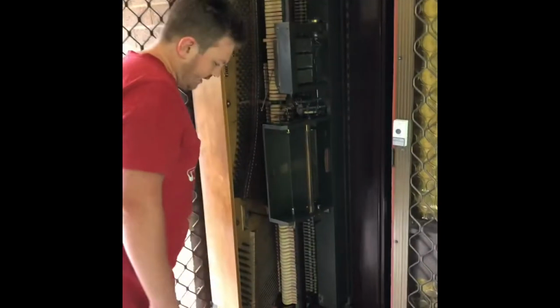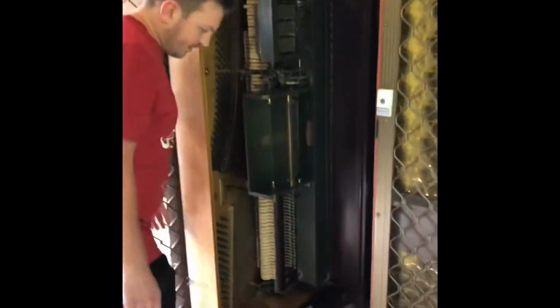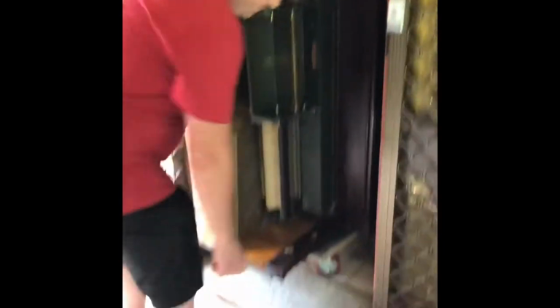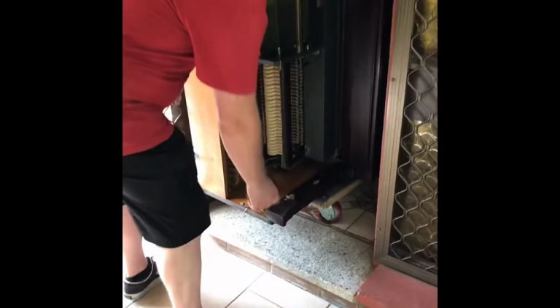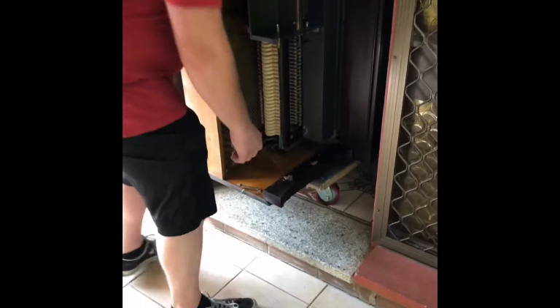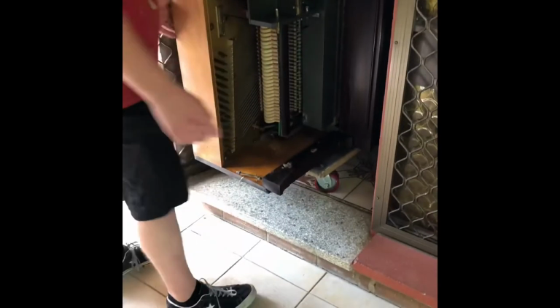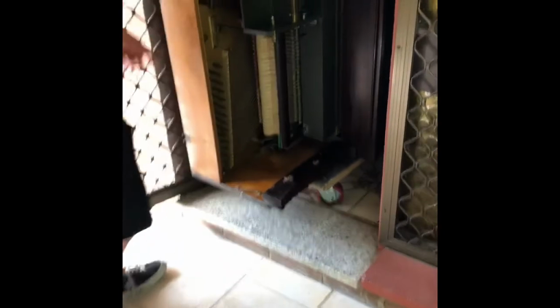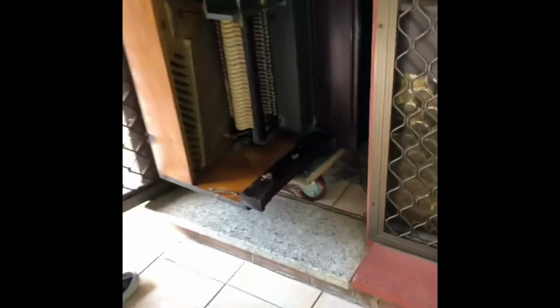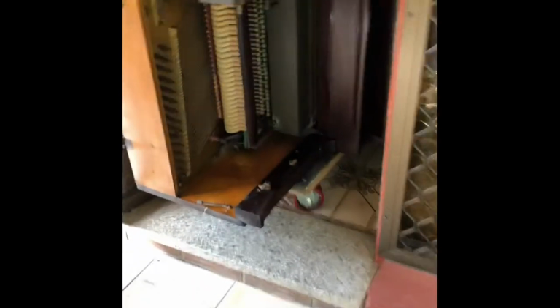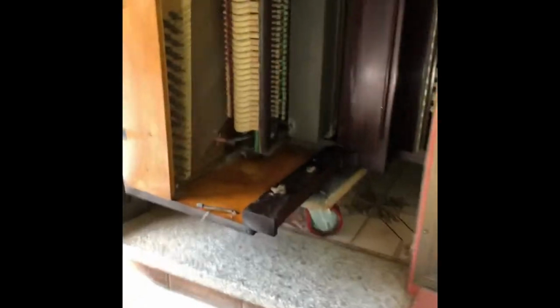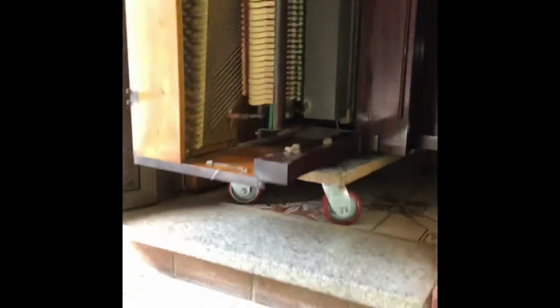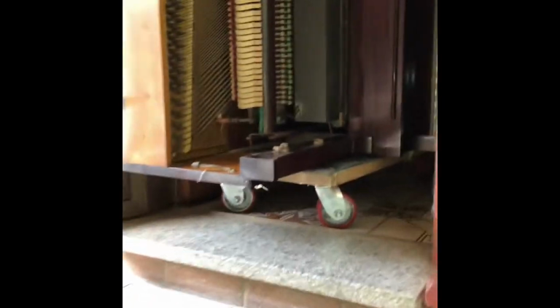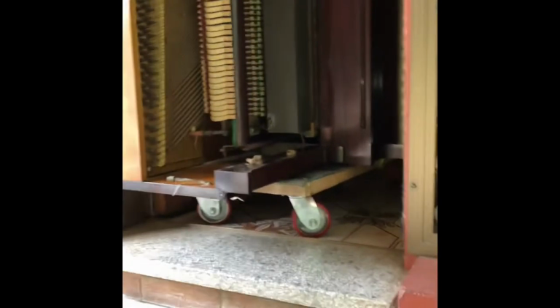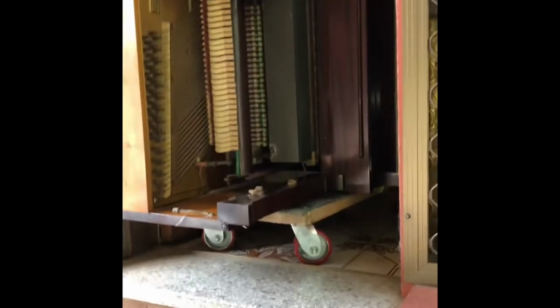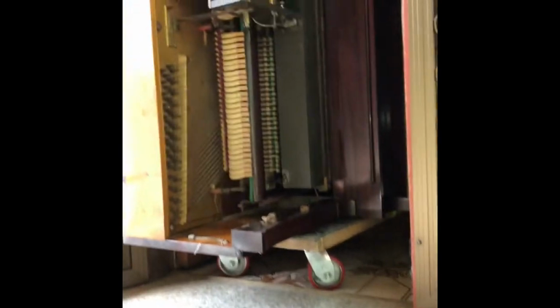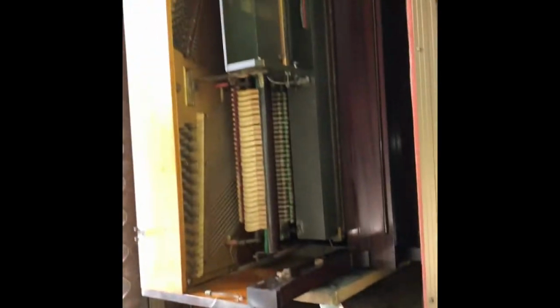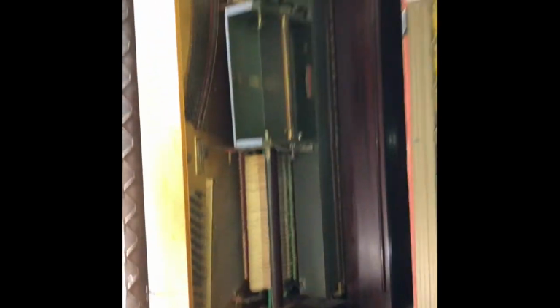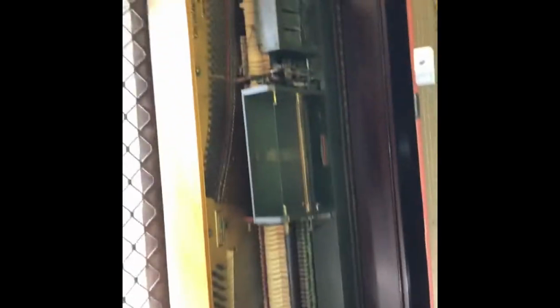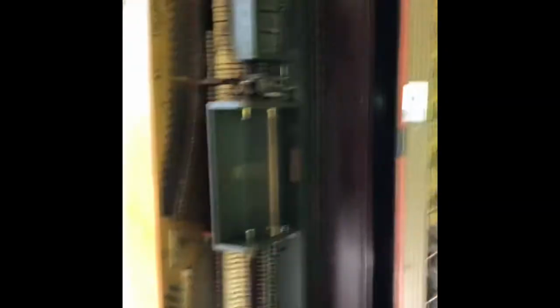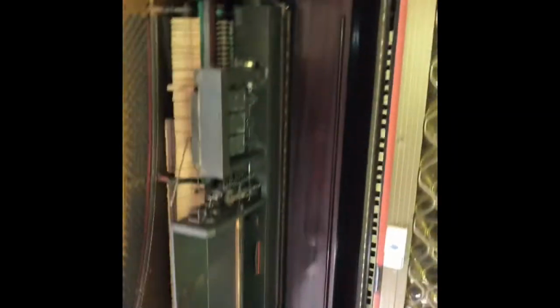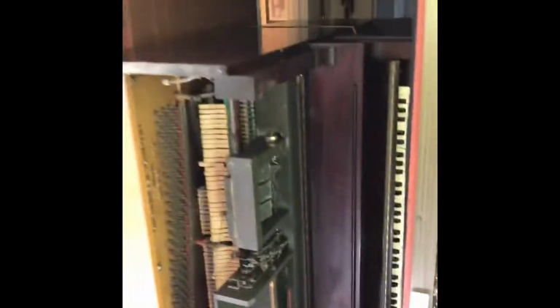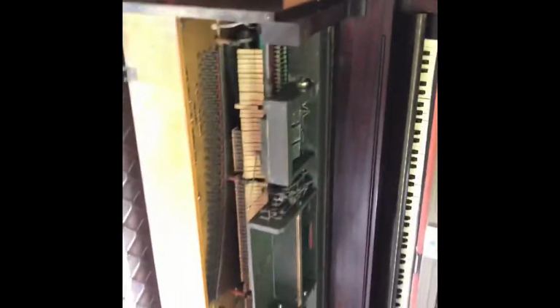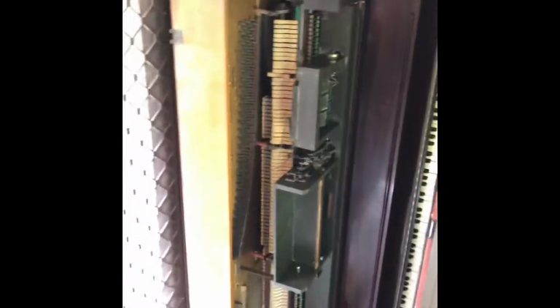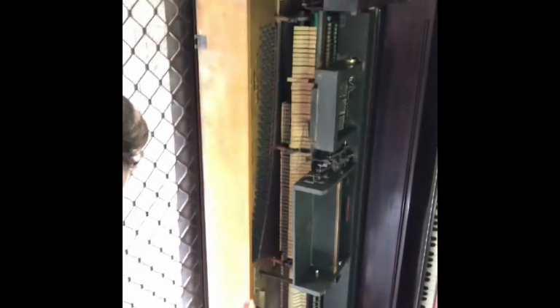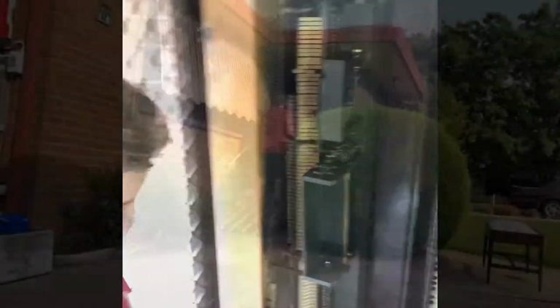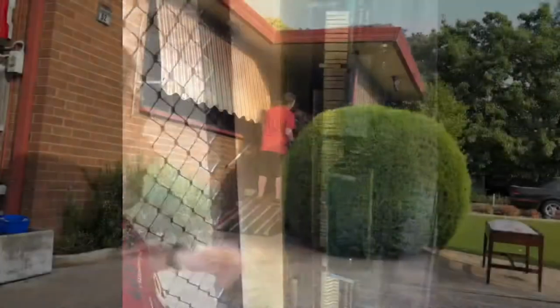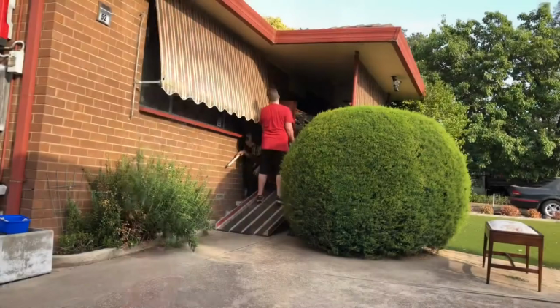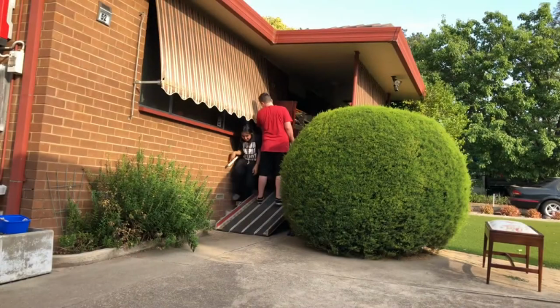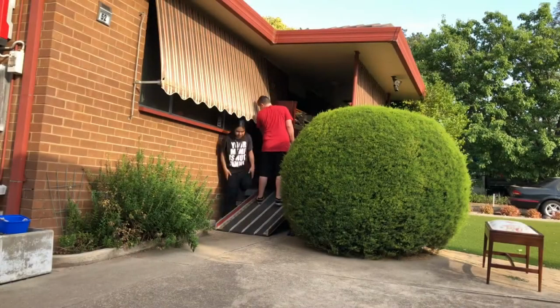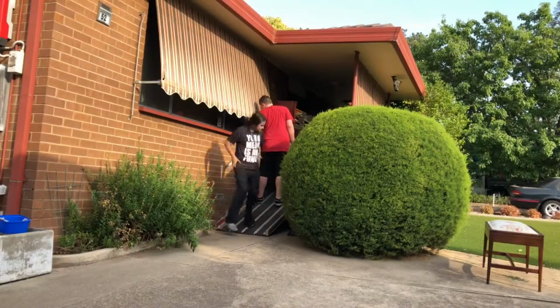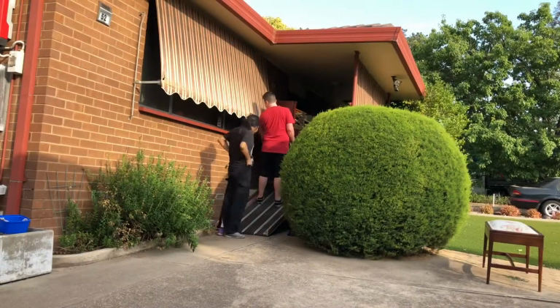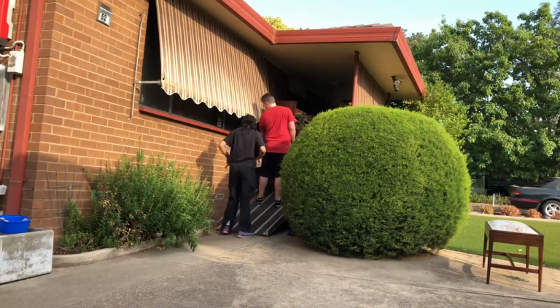All right, how are we going to do this now? We might have to lift it a little bit to get over the lip. We'll have to lift it and then carry it while the back wheel is on the step, otherwise it's going to hurt — it's going to keep pushing the piano.